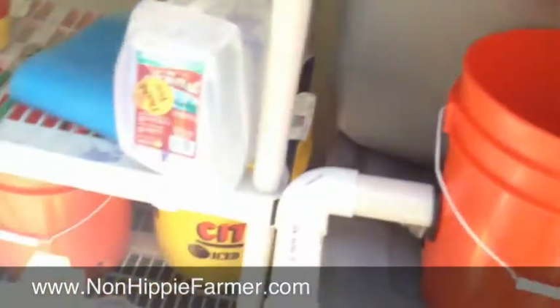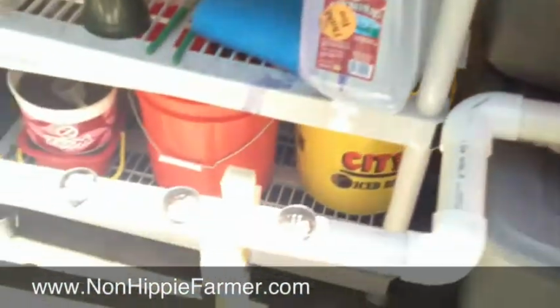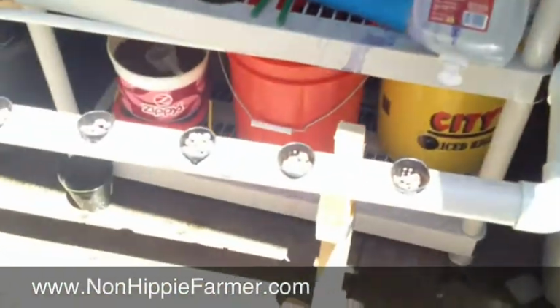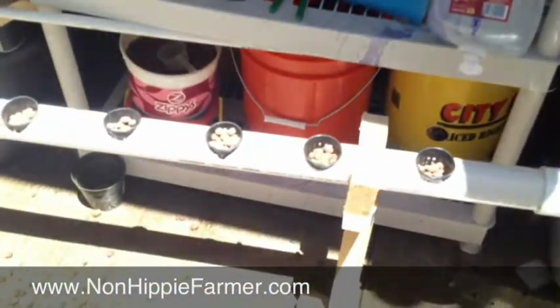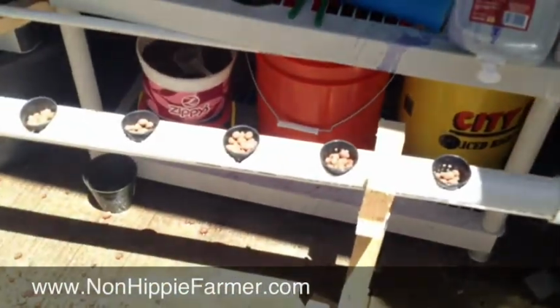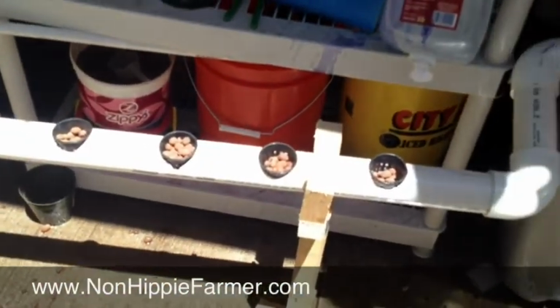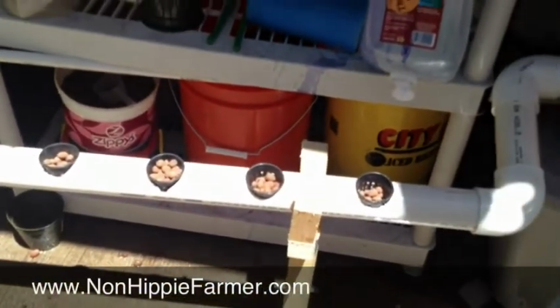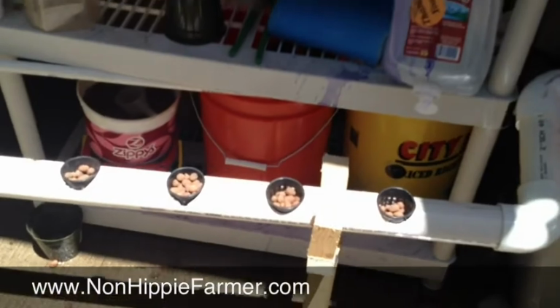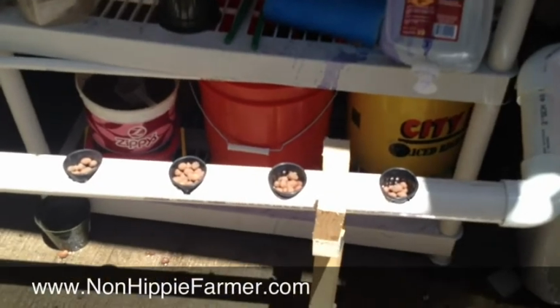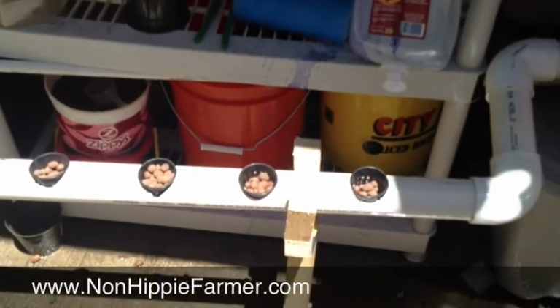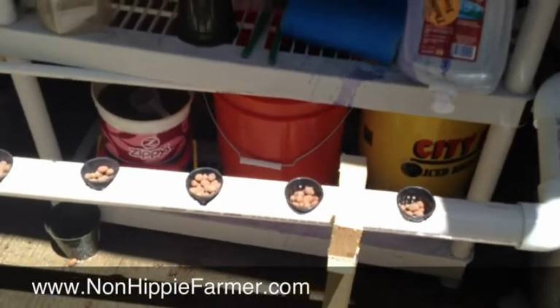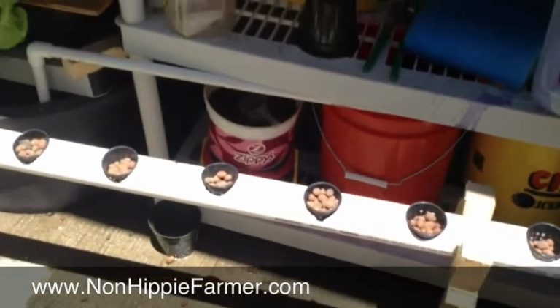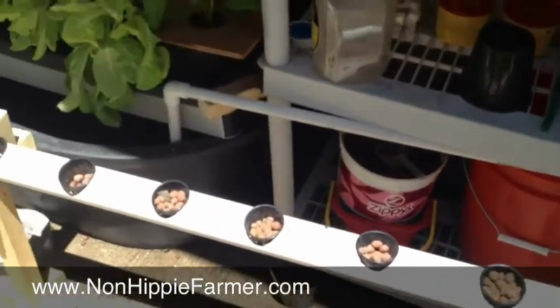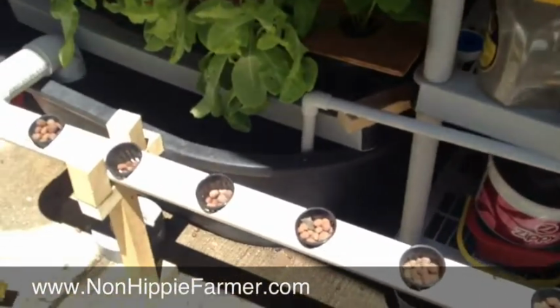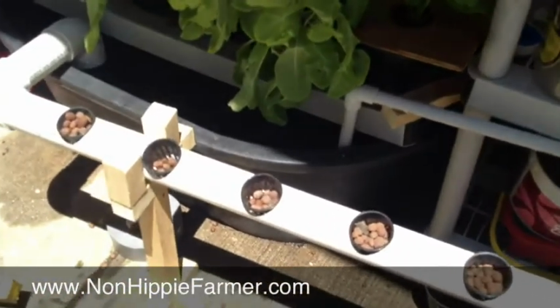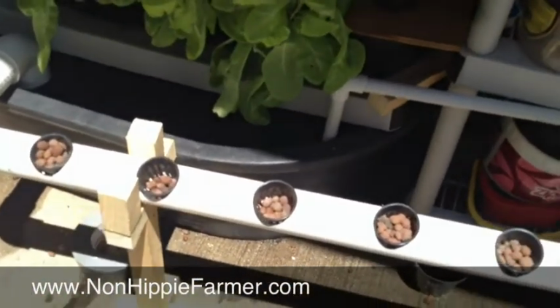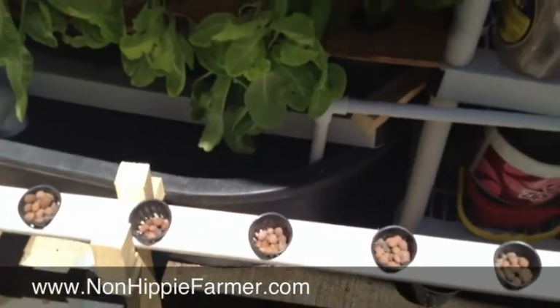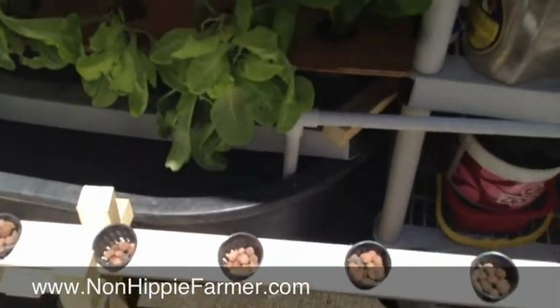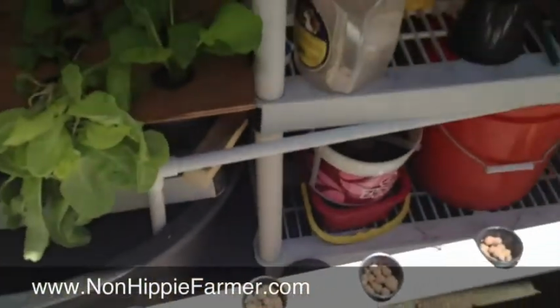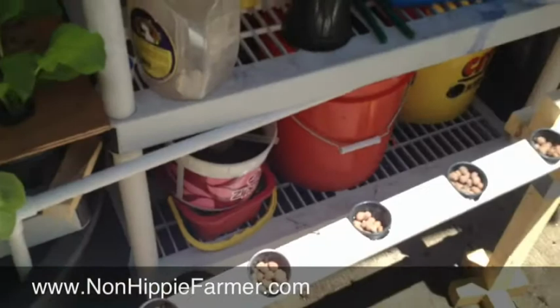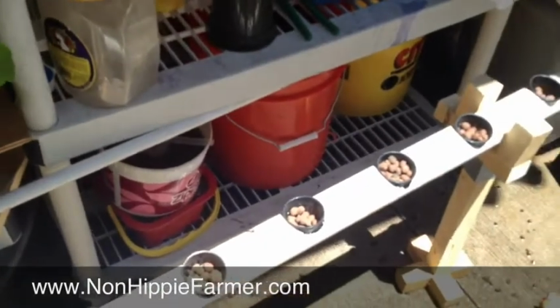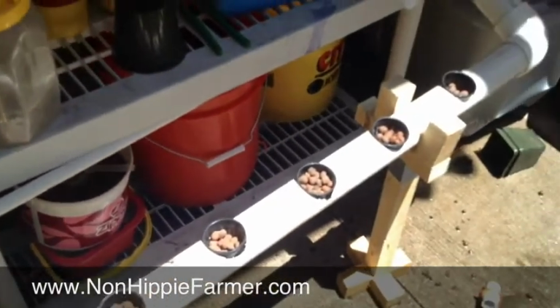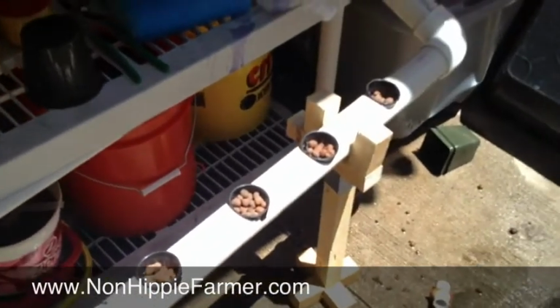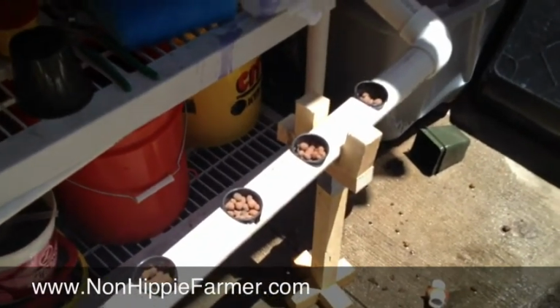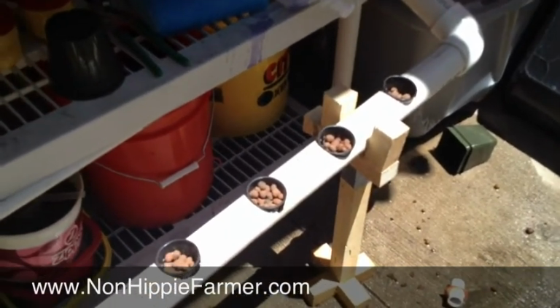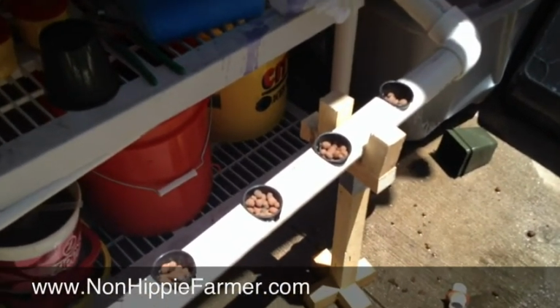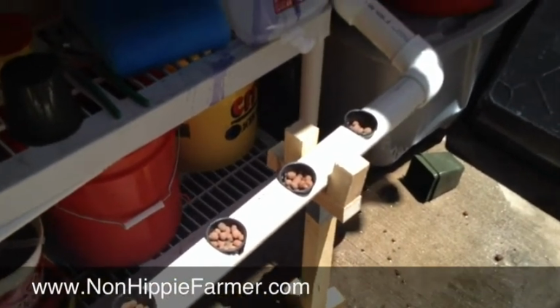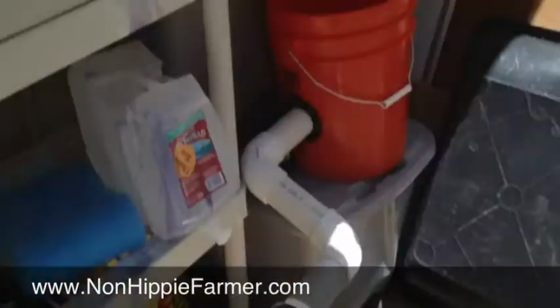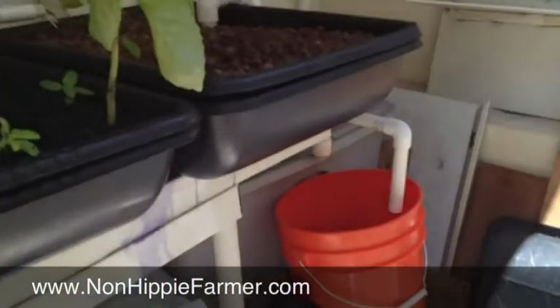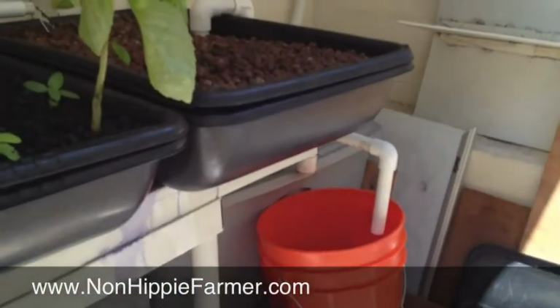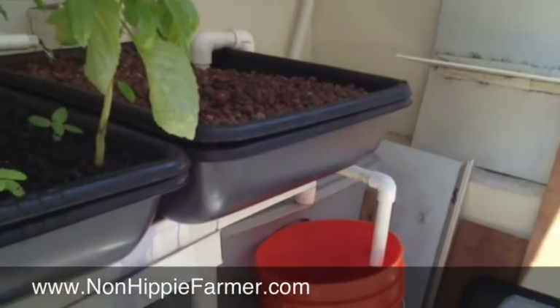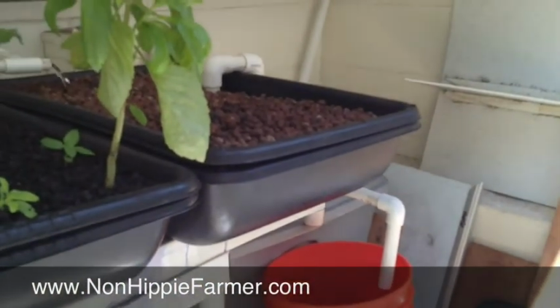This will be getting a lot more sun than everything else, which hopefully means we'll use it to just grow some more kale or spinach or something. And I will keep you updated.